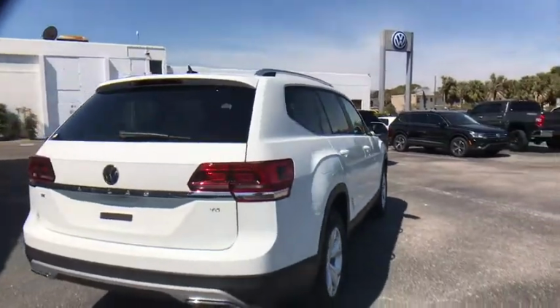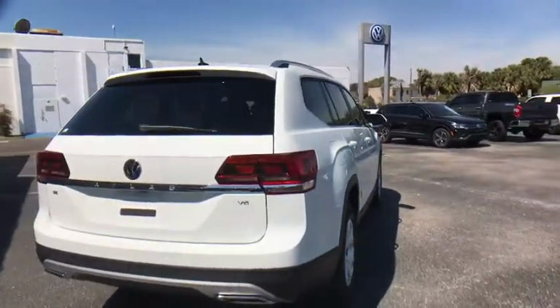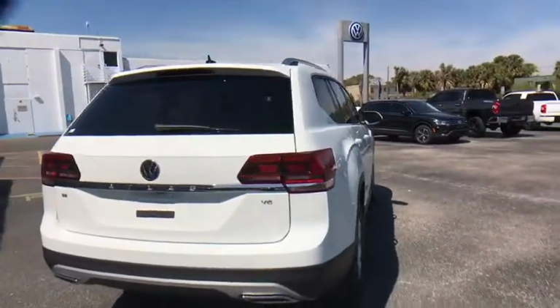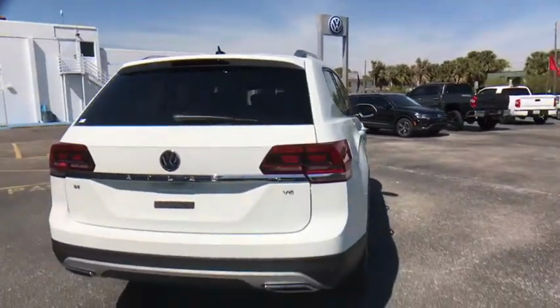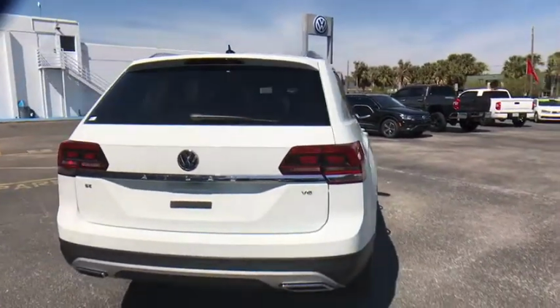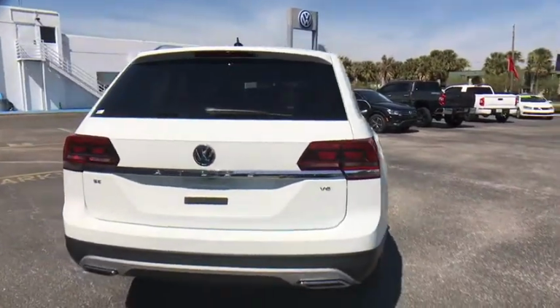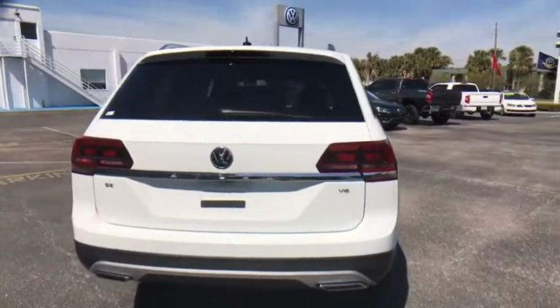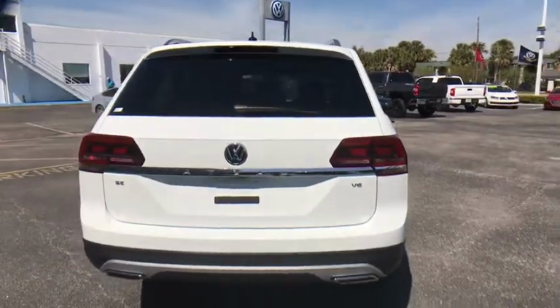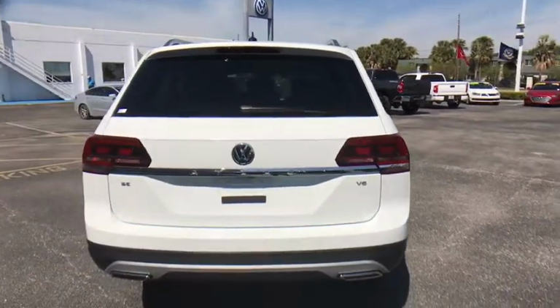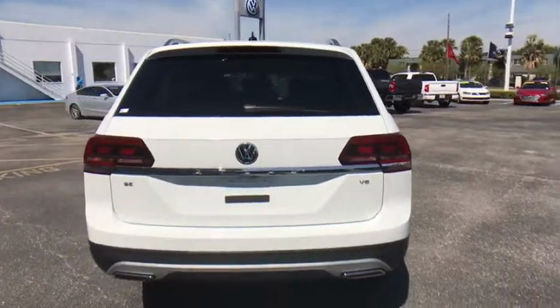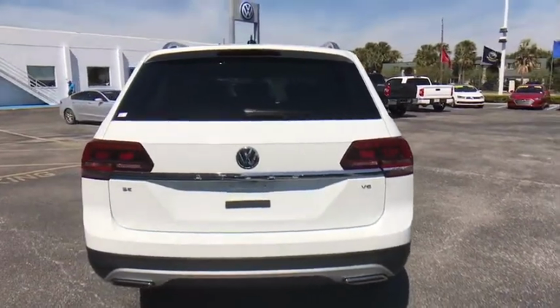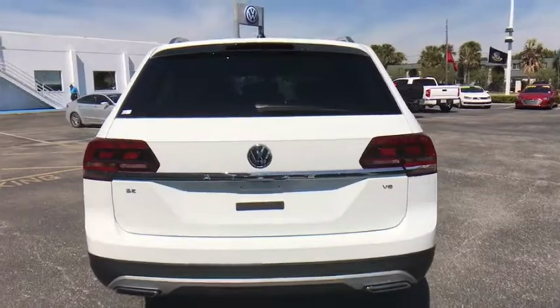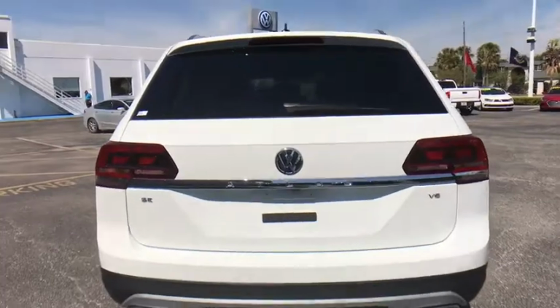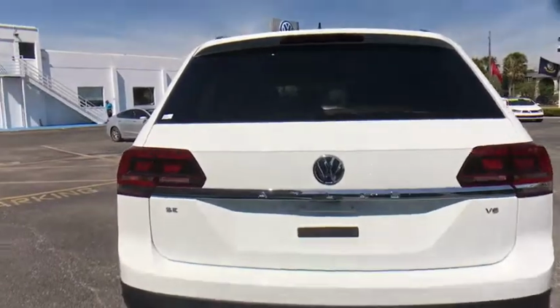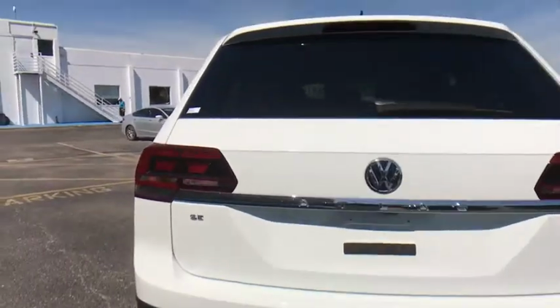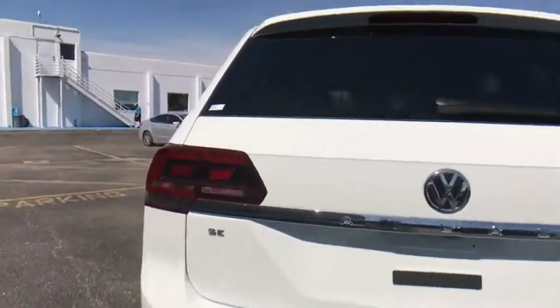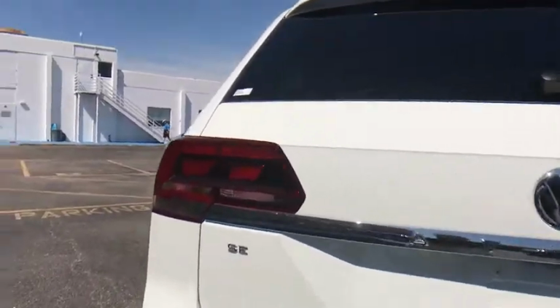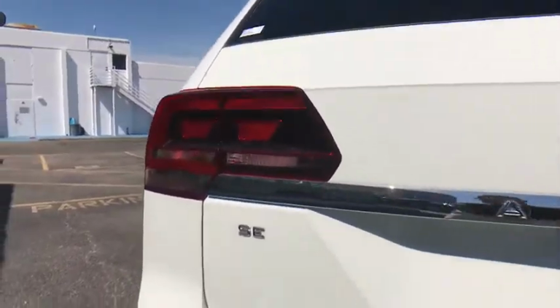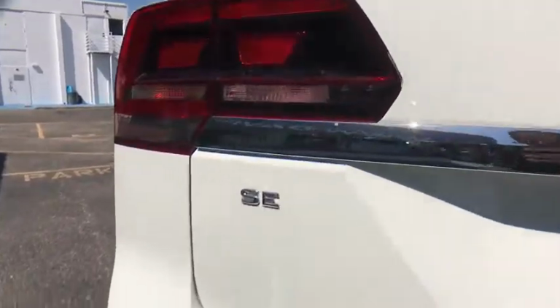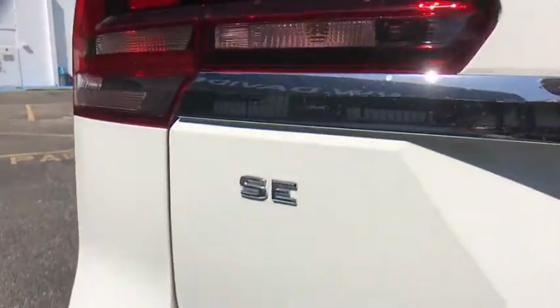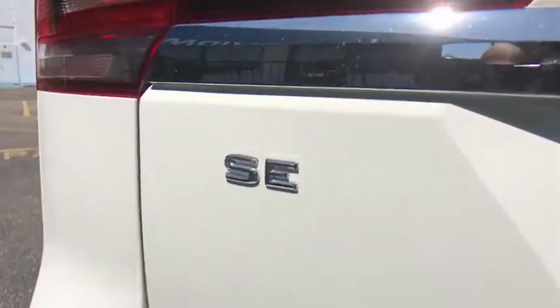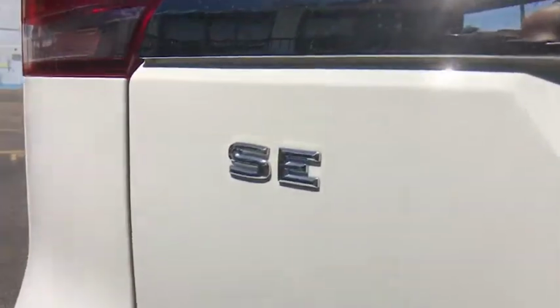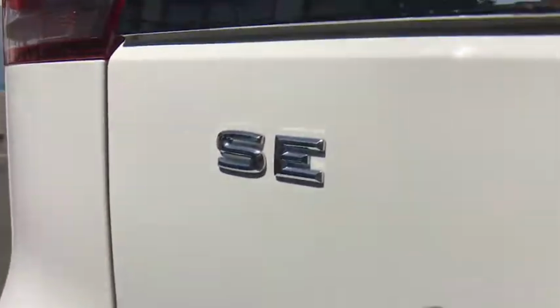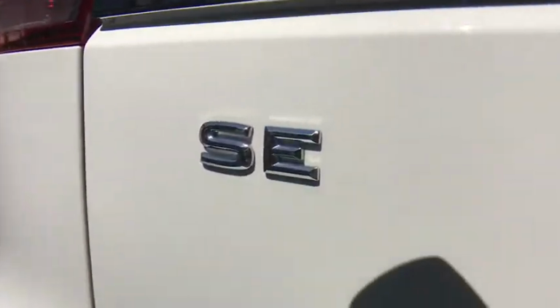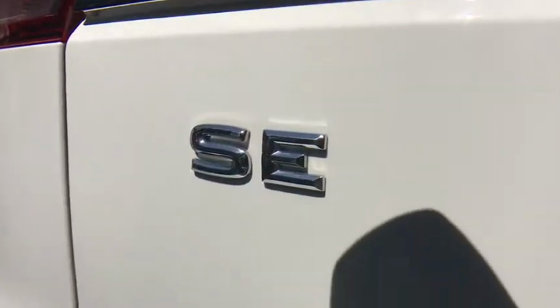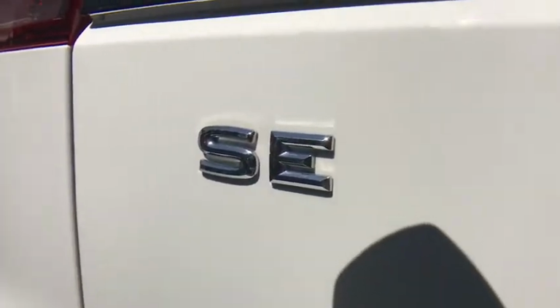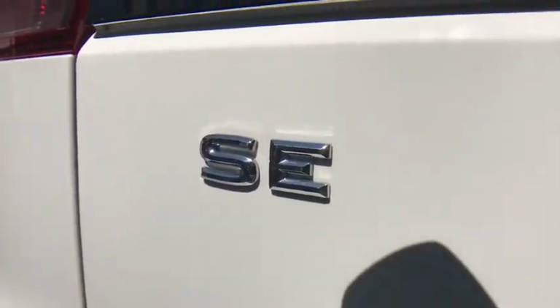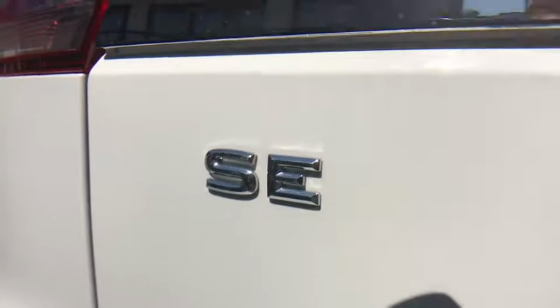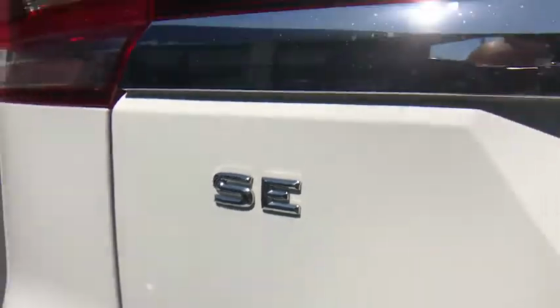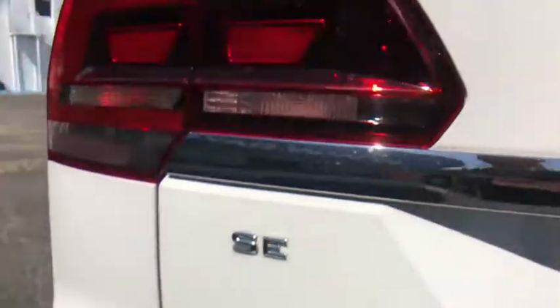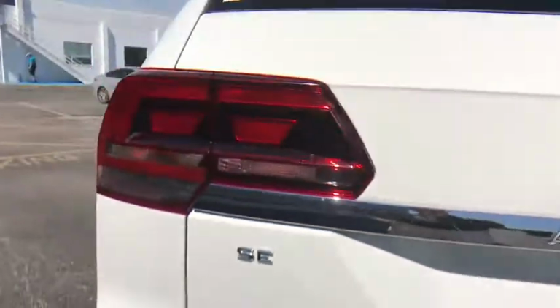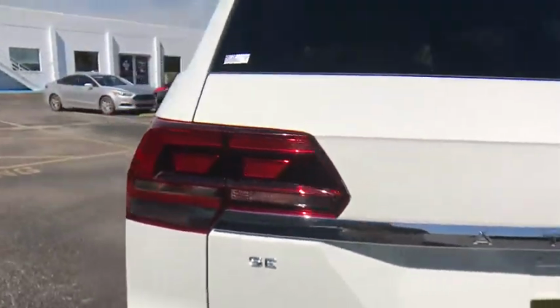Here are some of this vehicle's great options: anti-lock braking system, traction control, stability control, keyless entry, steering wheel audio controls, backup camera, Bluetooth.